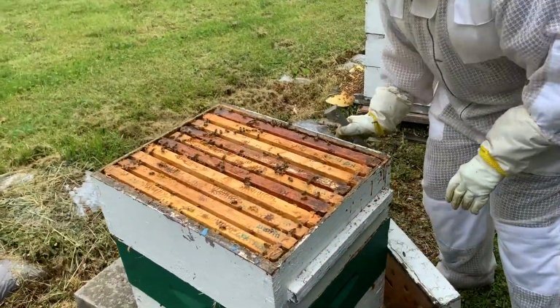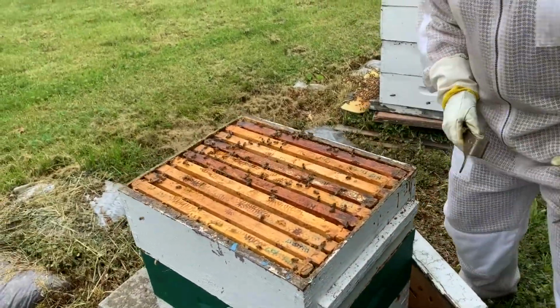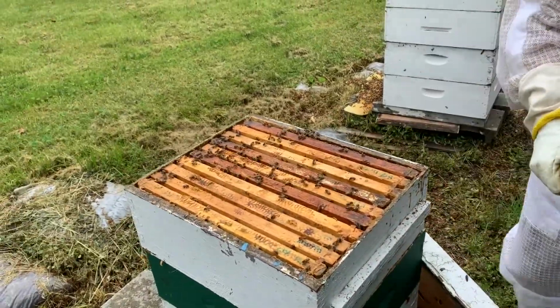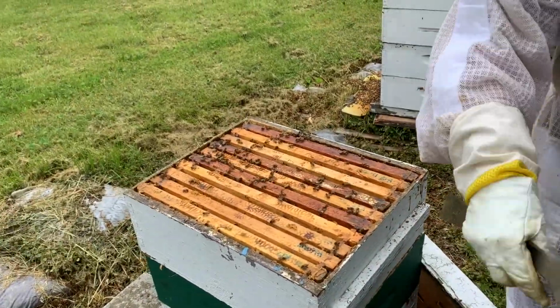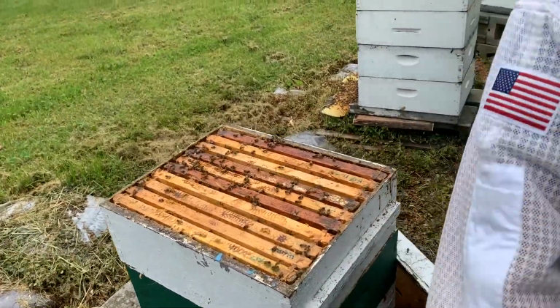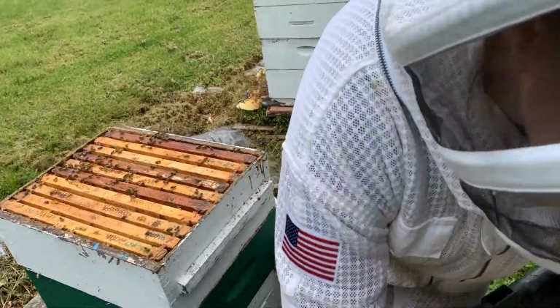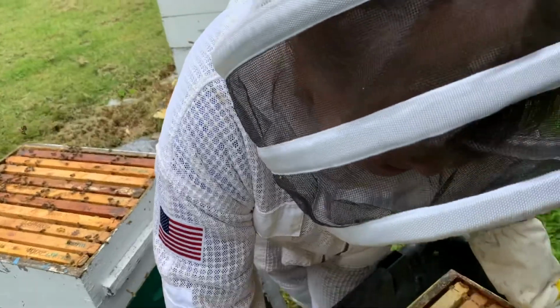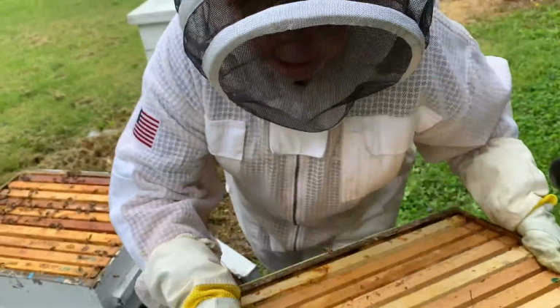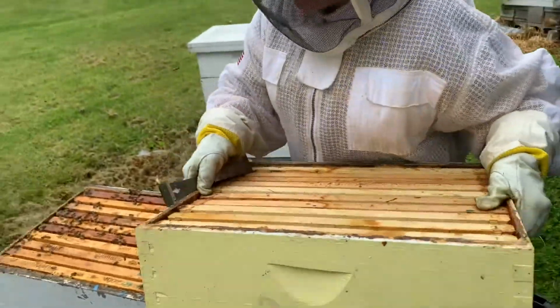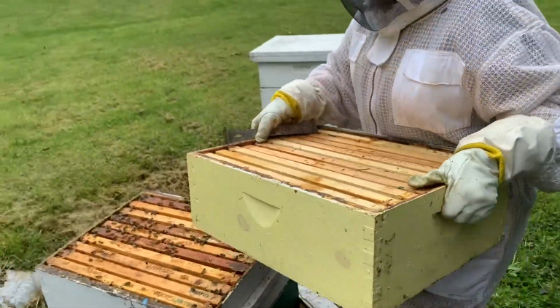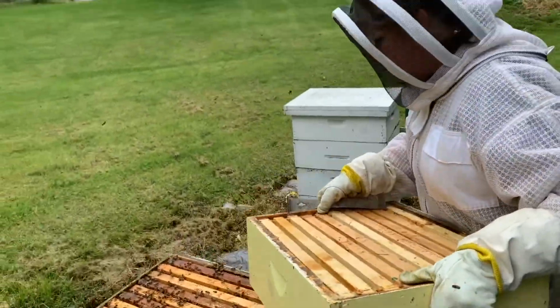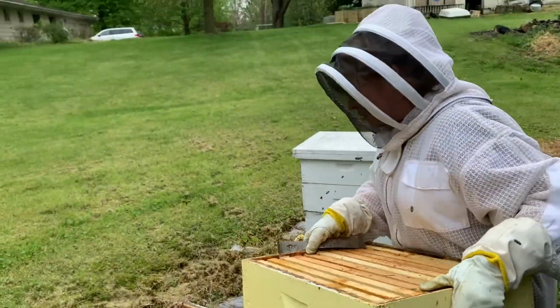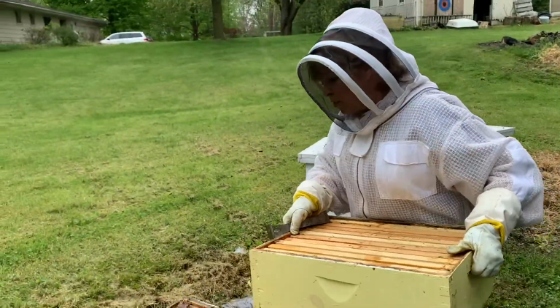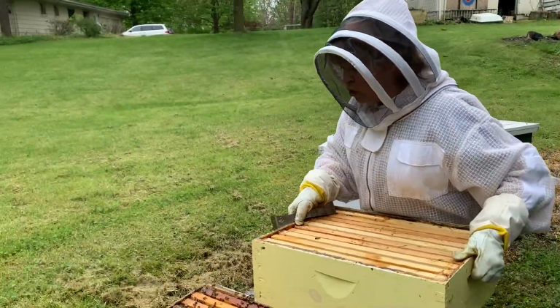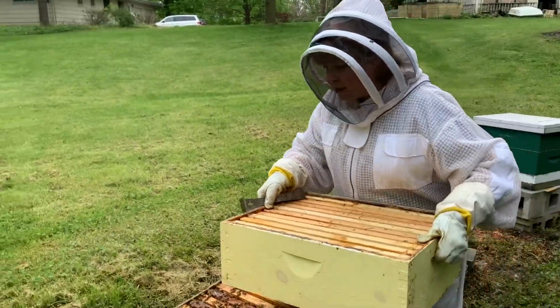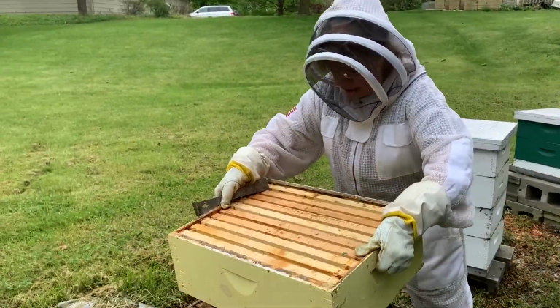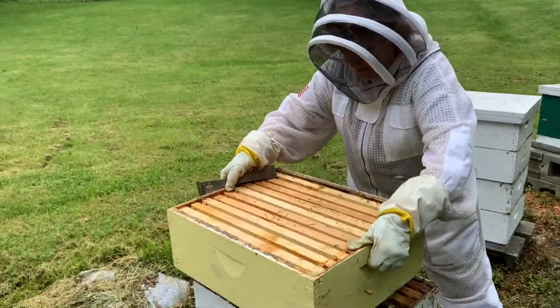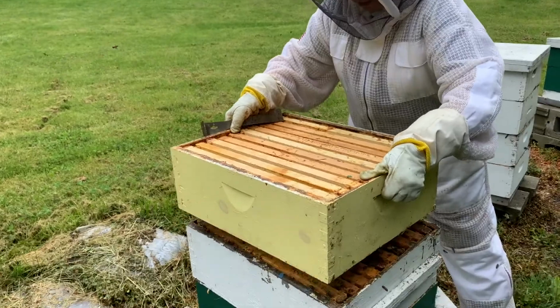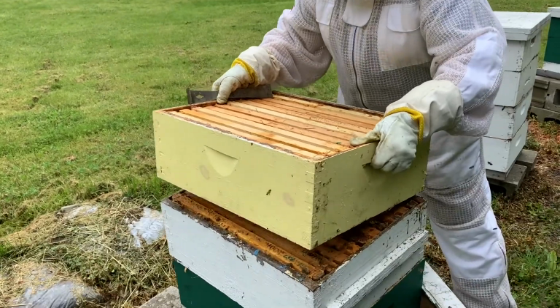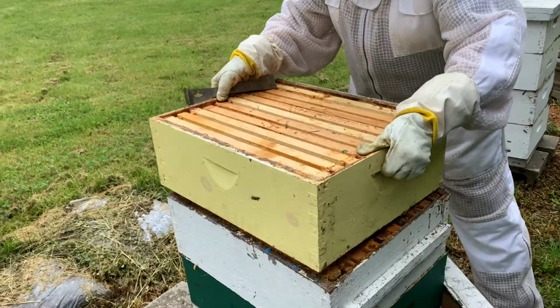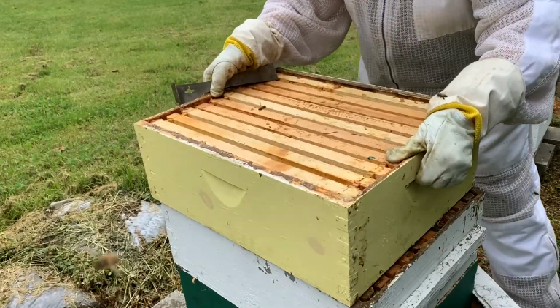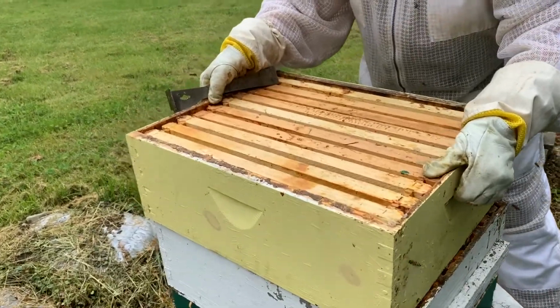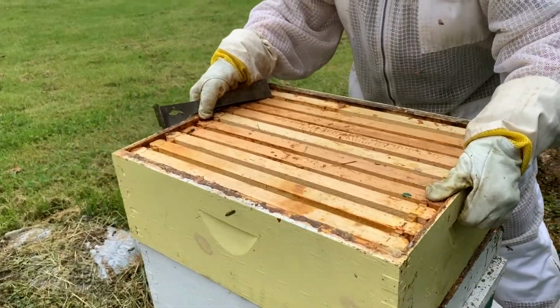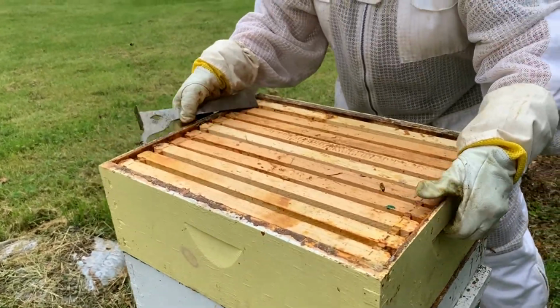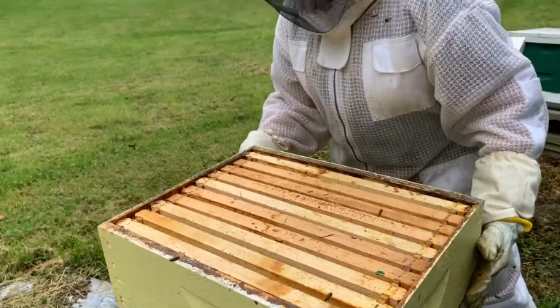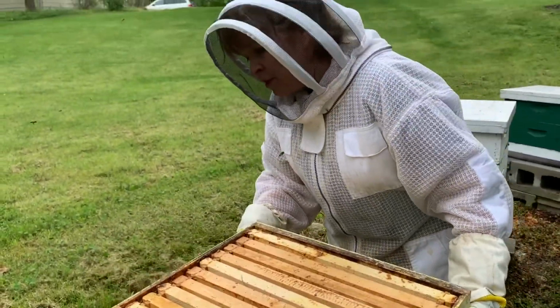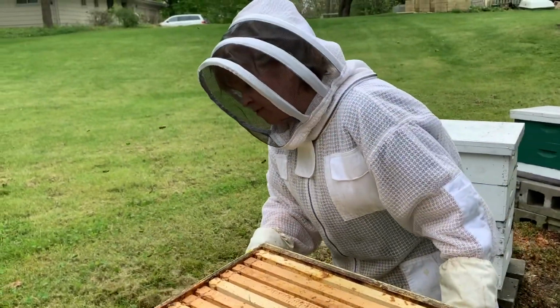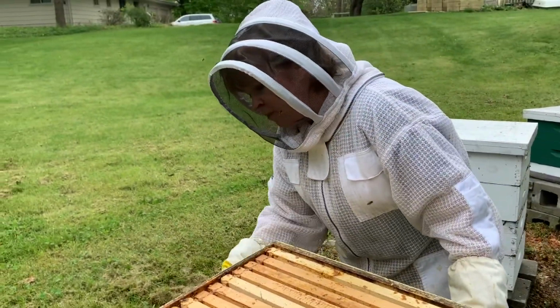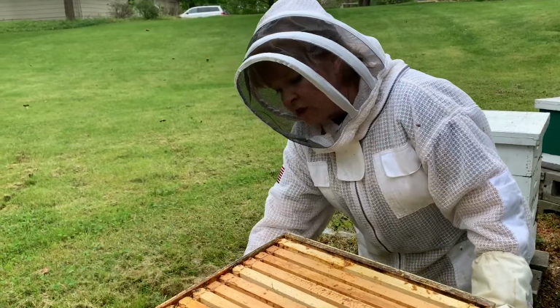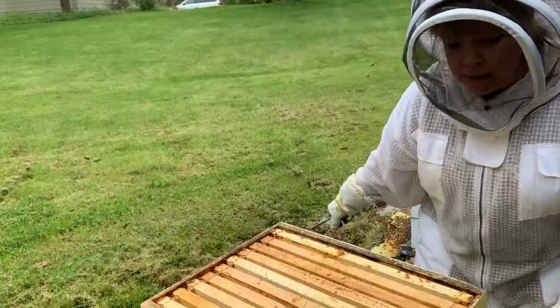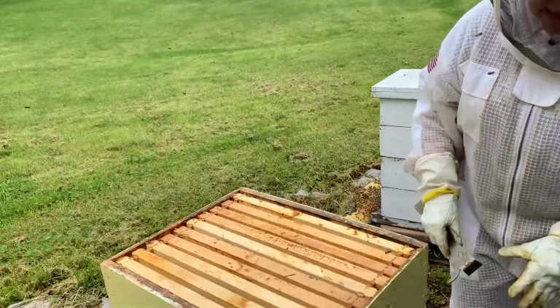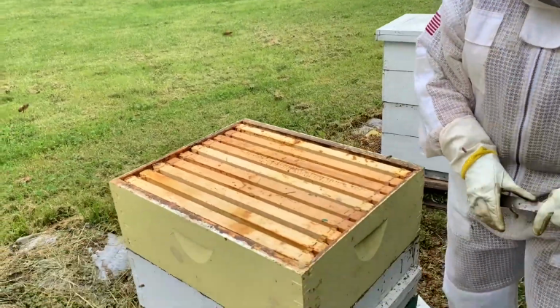There's all of these happy bees that have filled up the space that we've given them. So now I'm putting a new box on the top. This has empty frames so they can fill it up with nectar and make it into some honey.